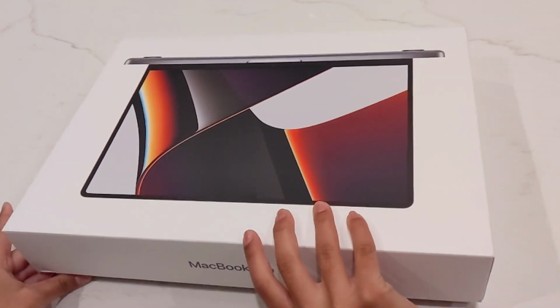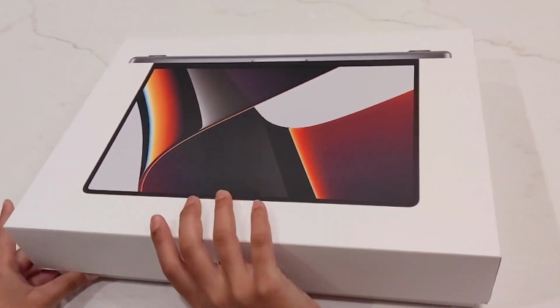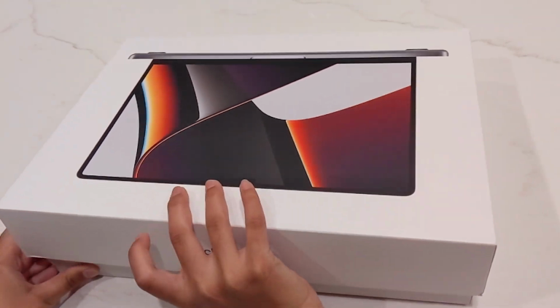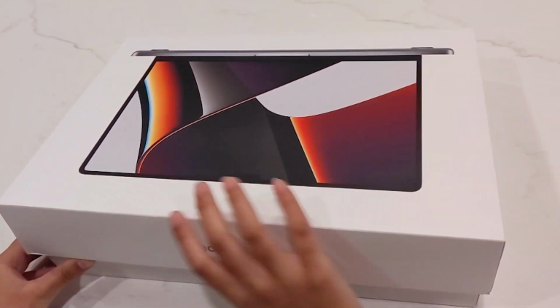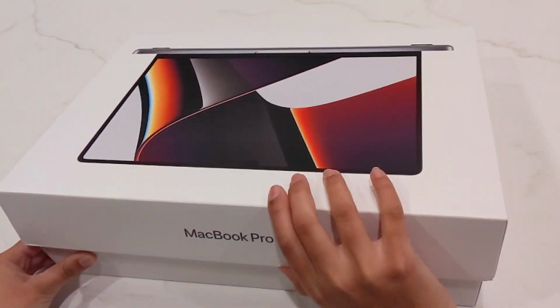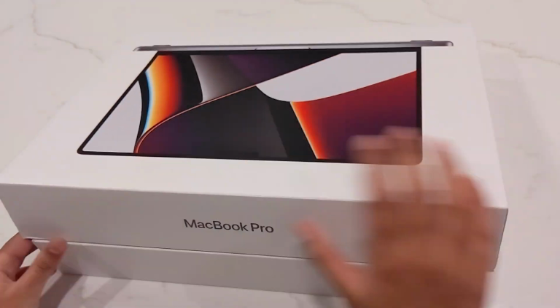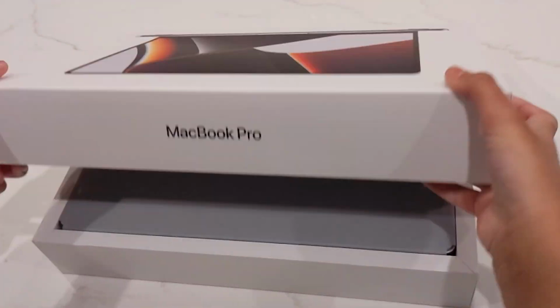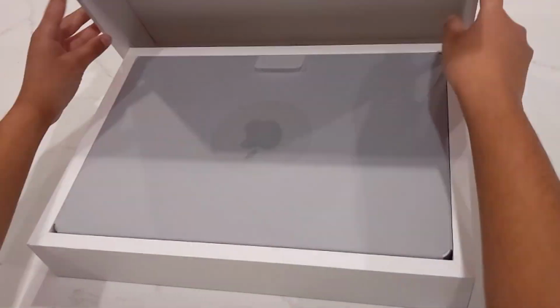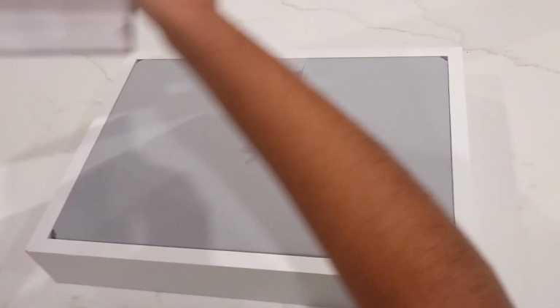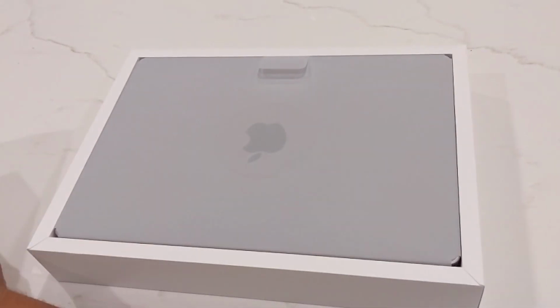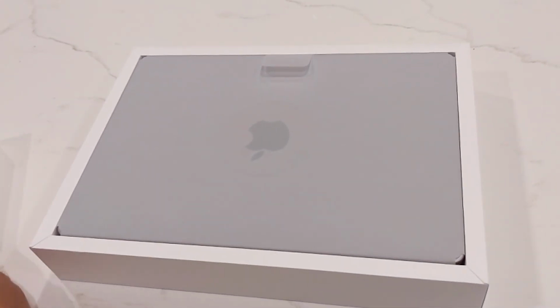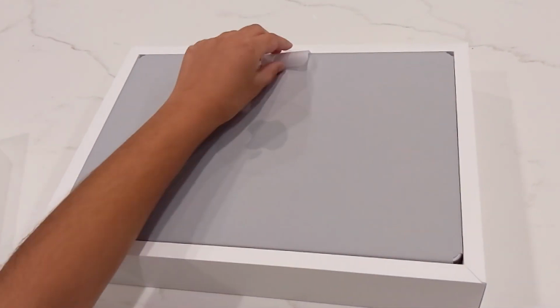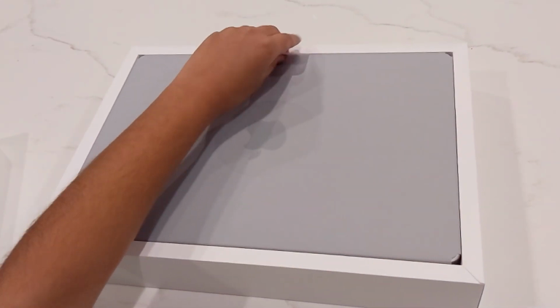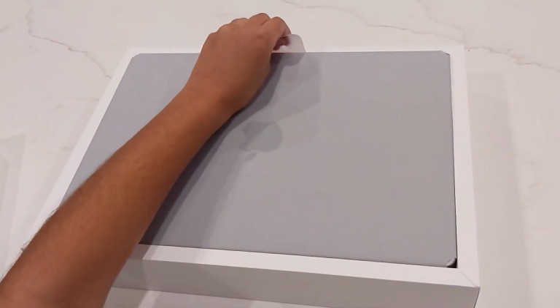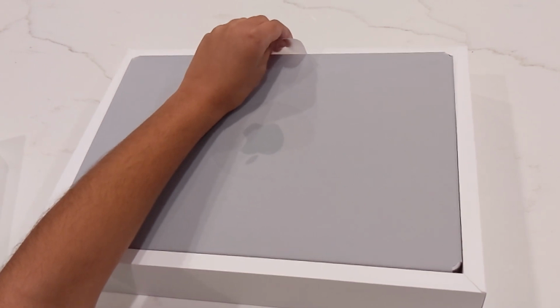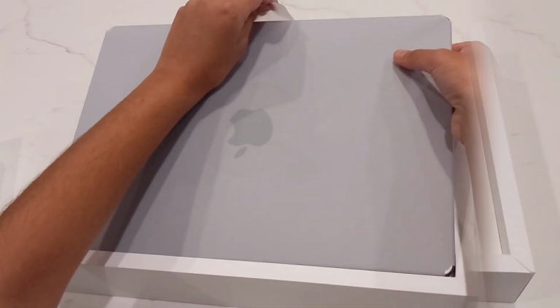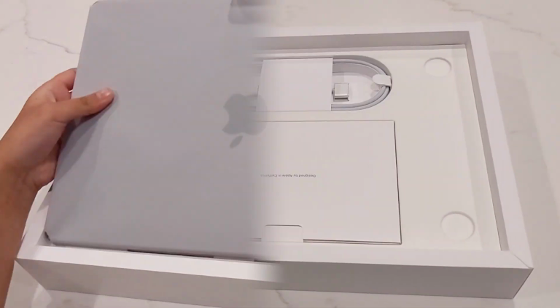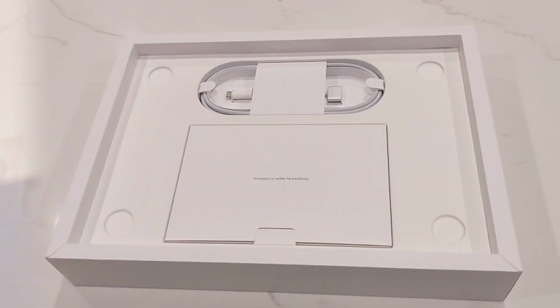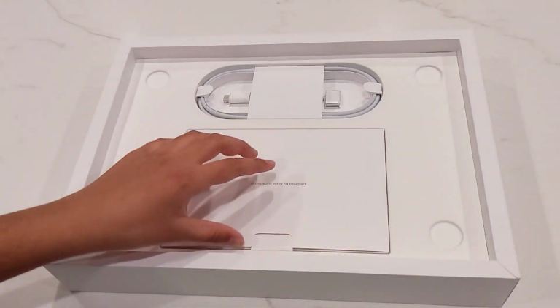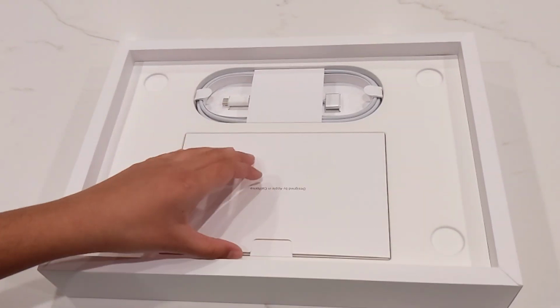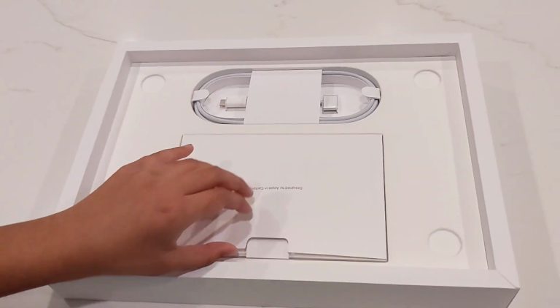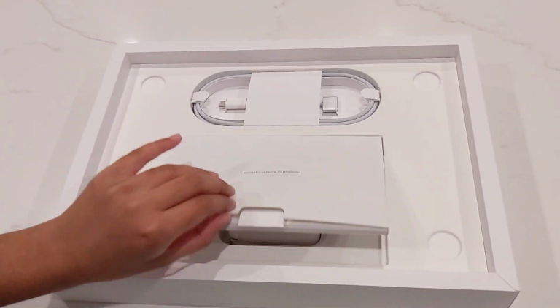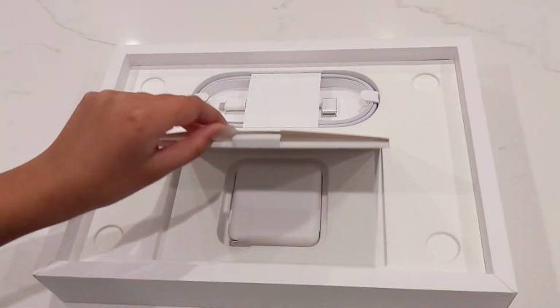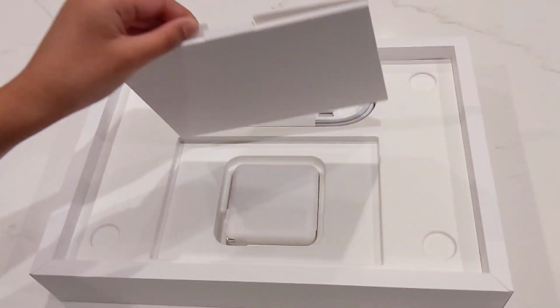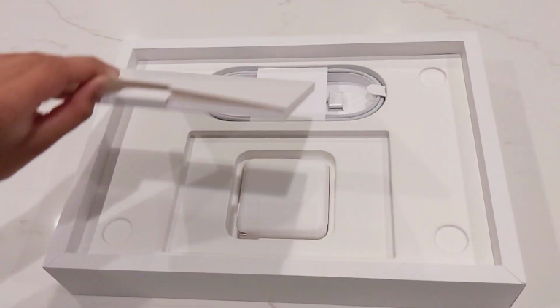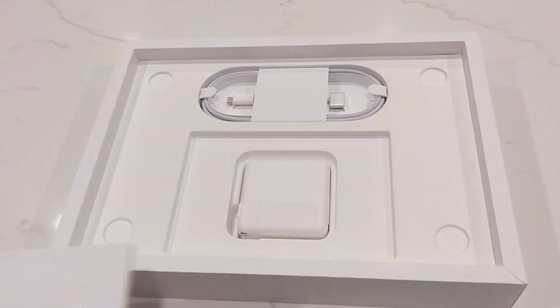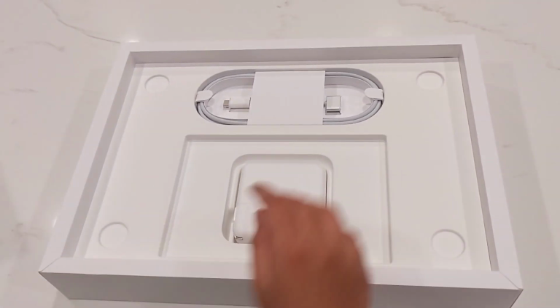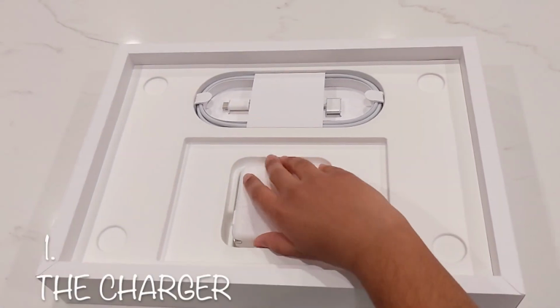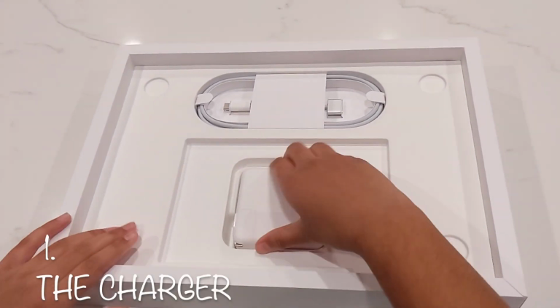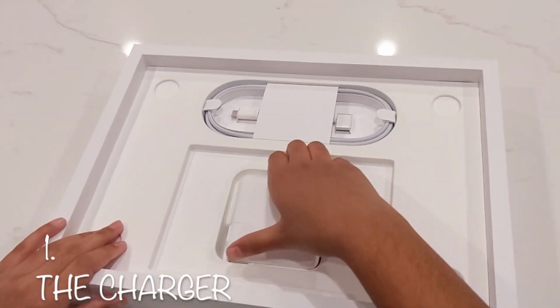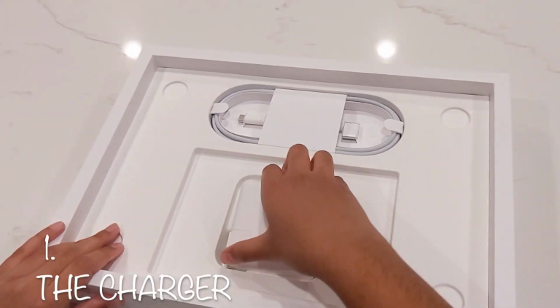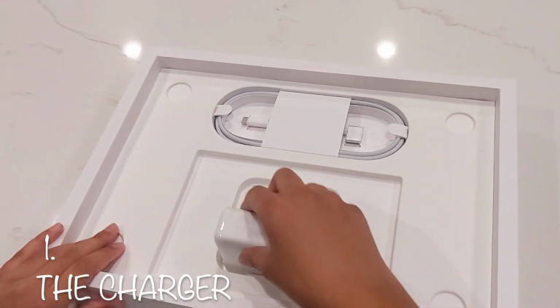This is the MacBook Pro we bought at Best Buy. I'm setting the MacBook aside and starting with the other things.